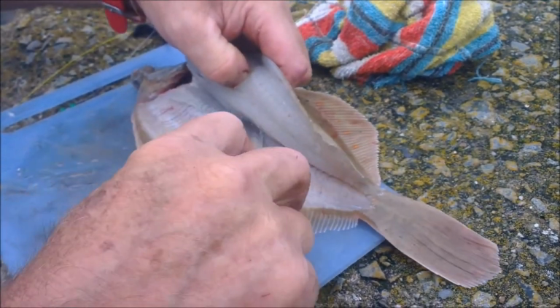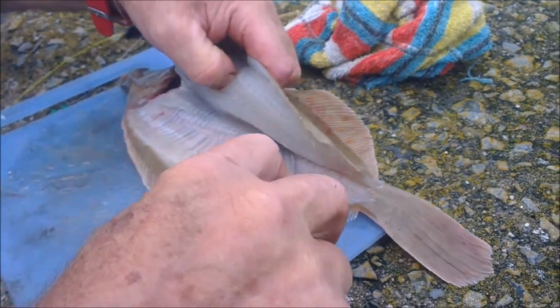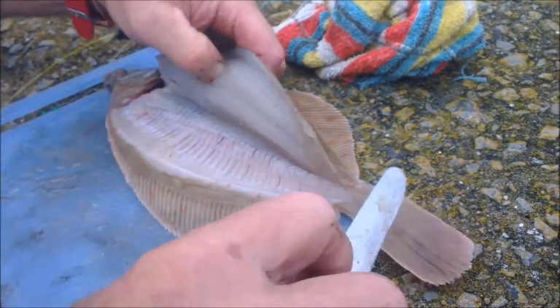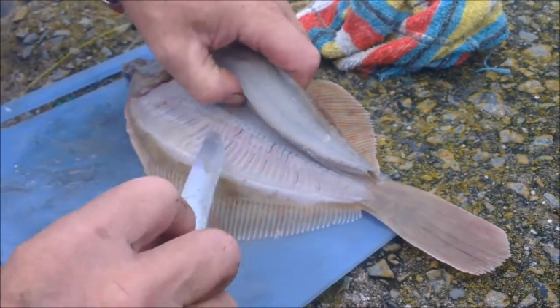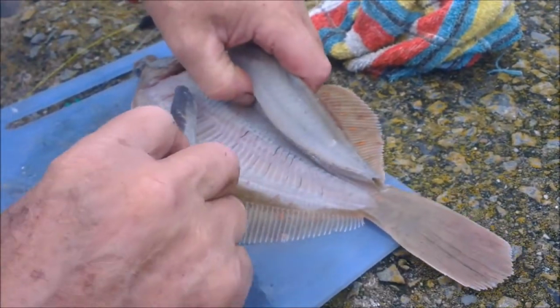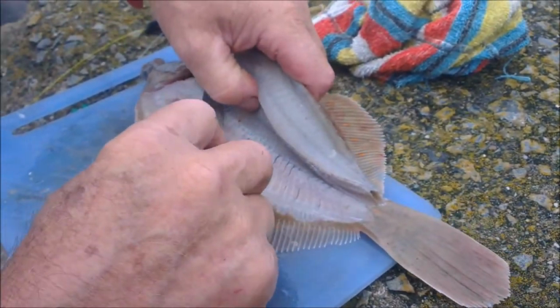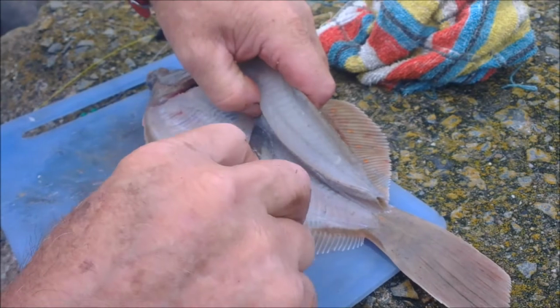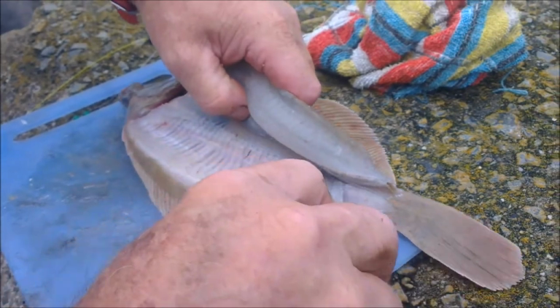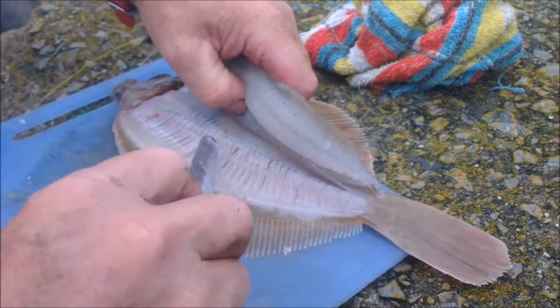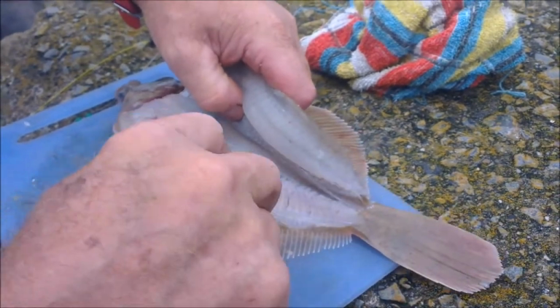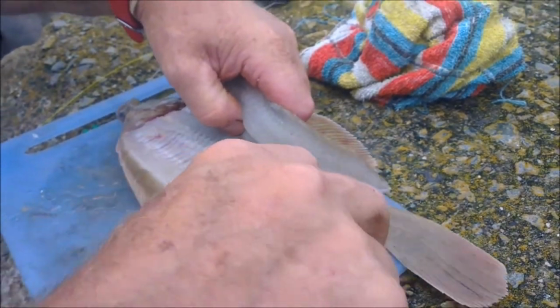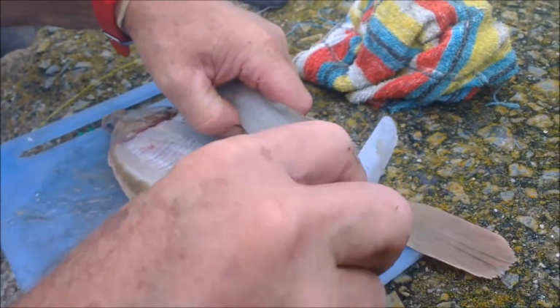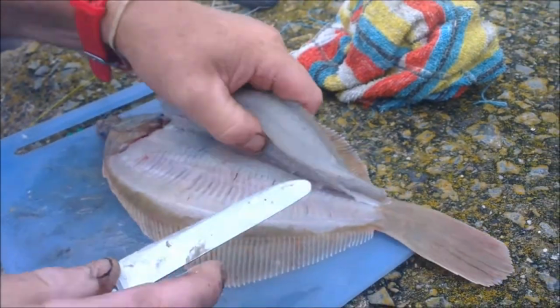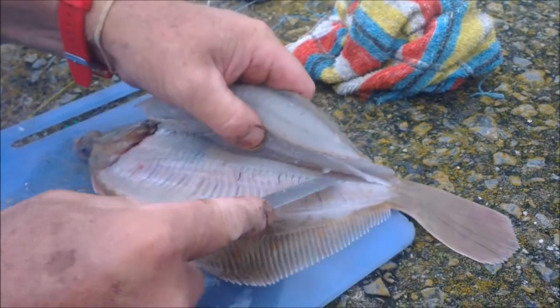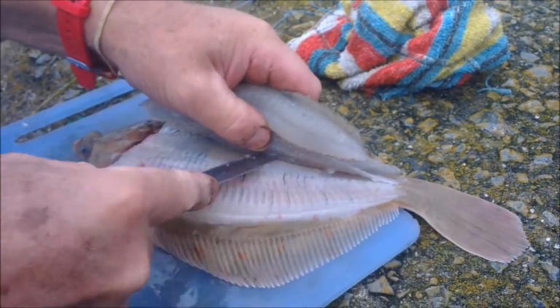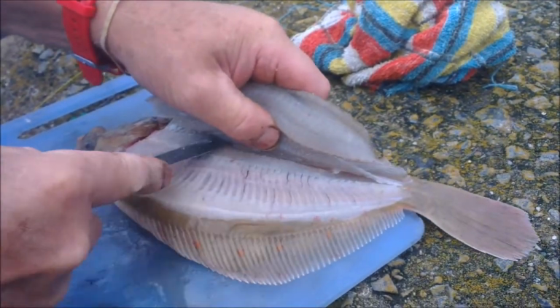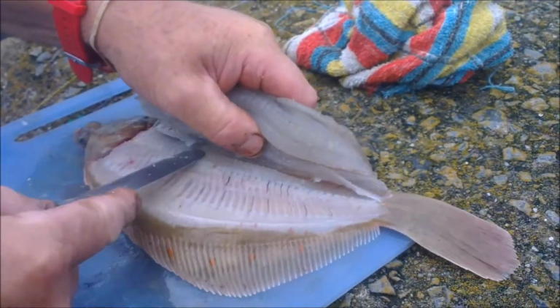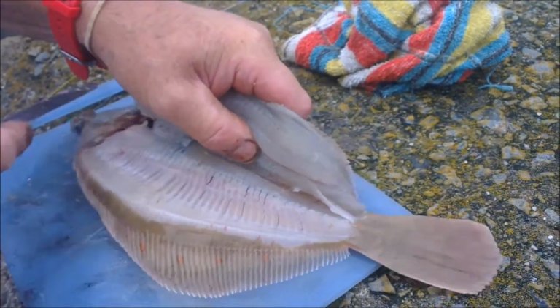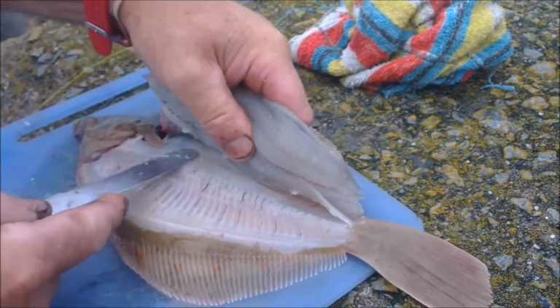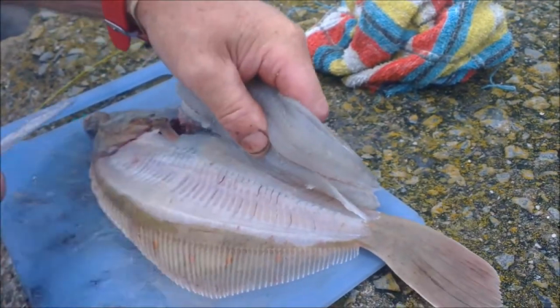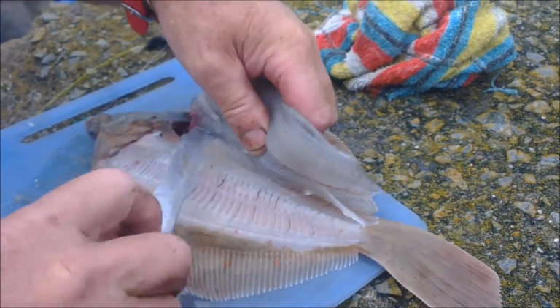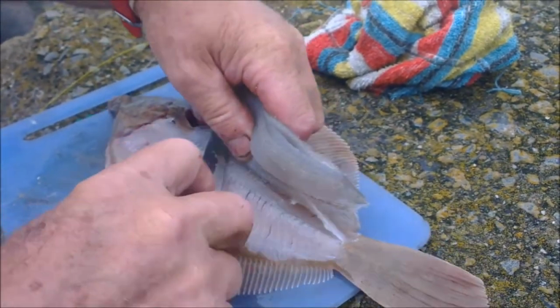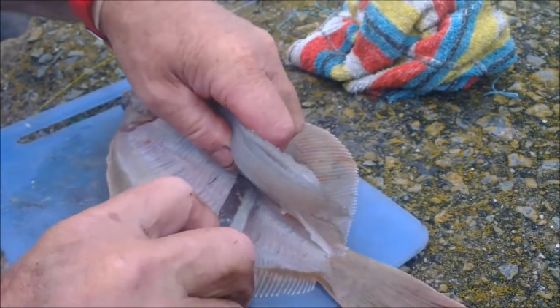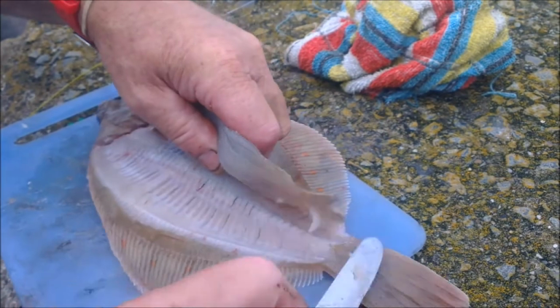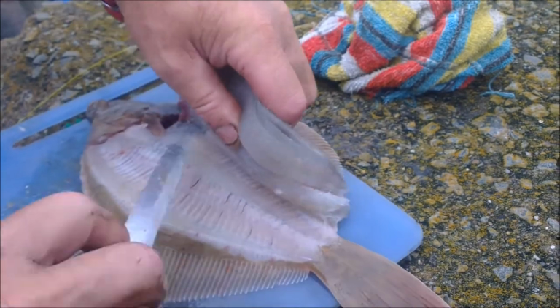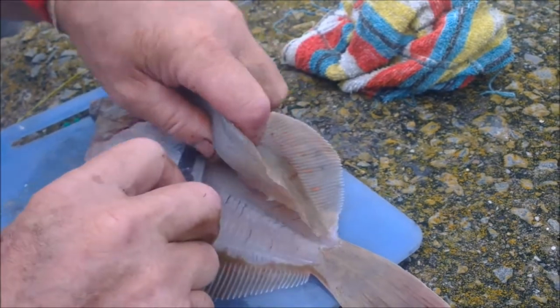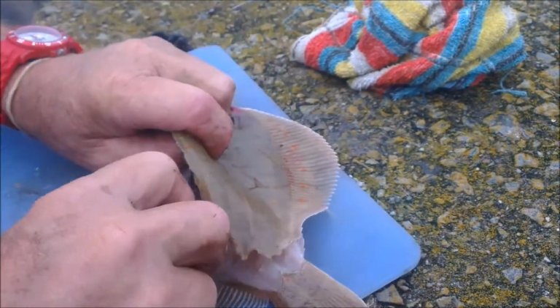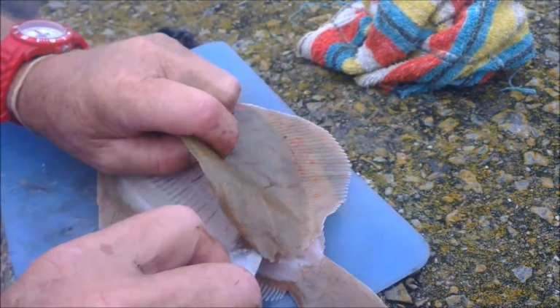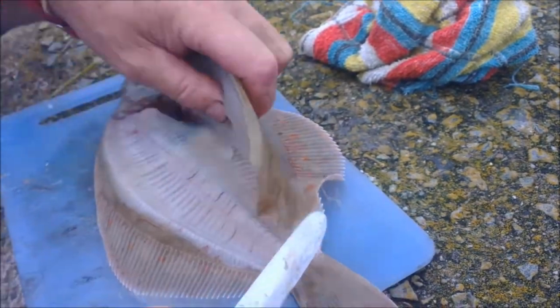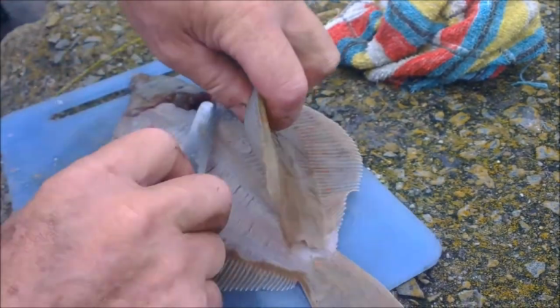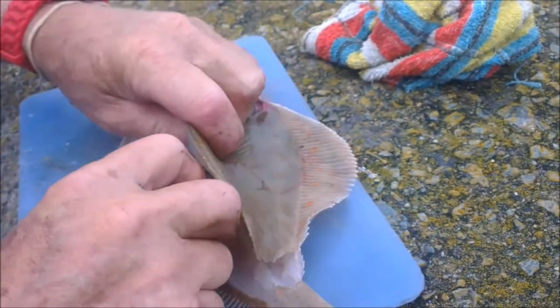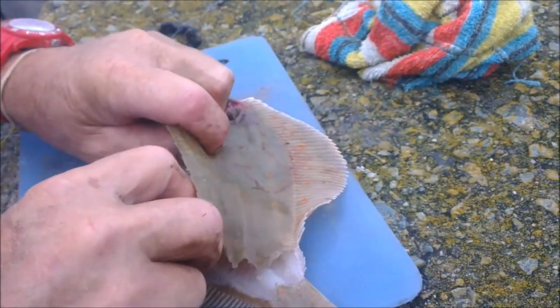You can see the backbone there — nice cutting along there. As you see, it's been filleted. It's been gutted — sorry — so it's been filleted now.